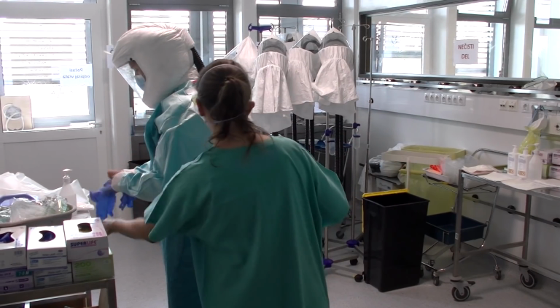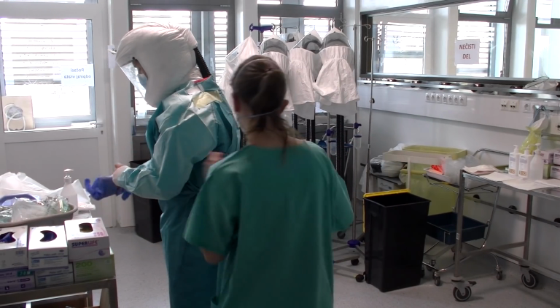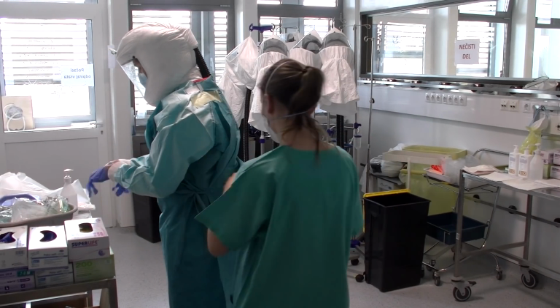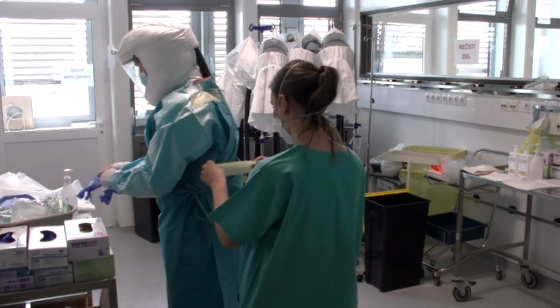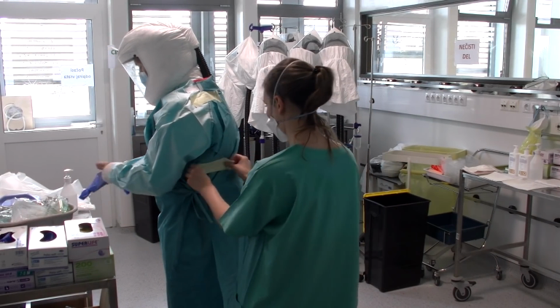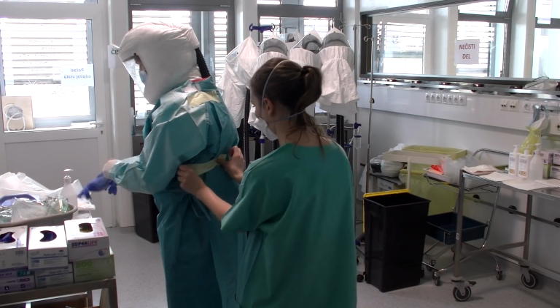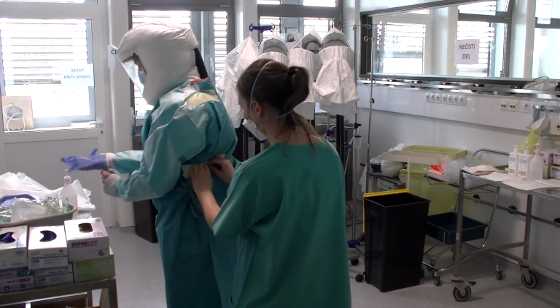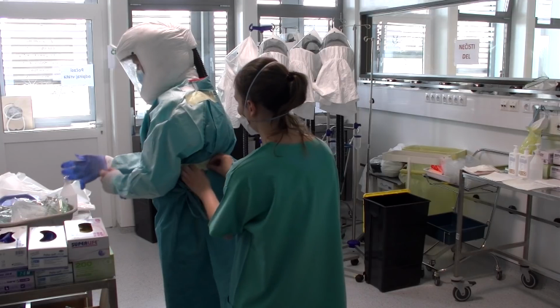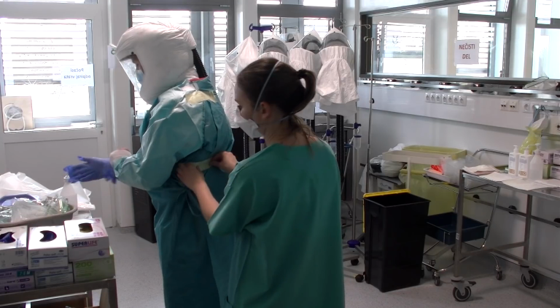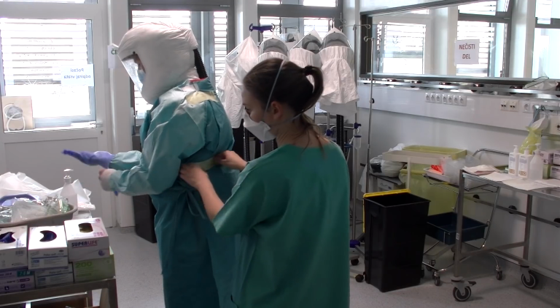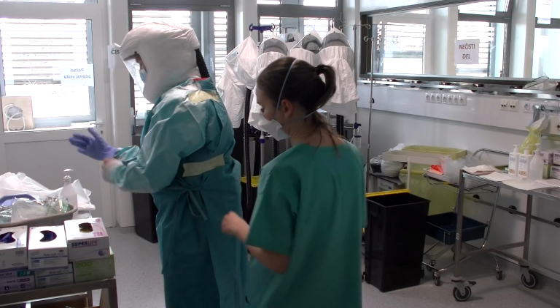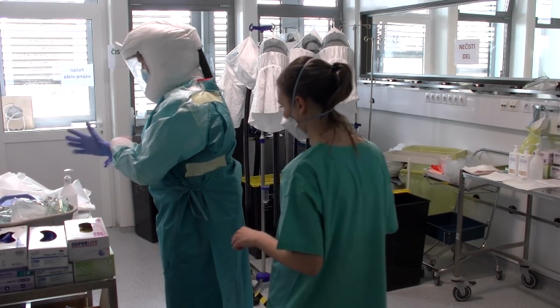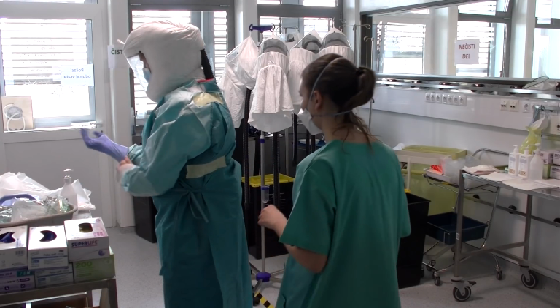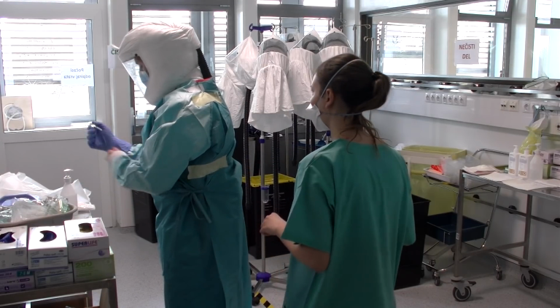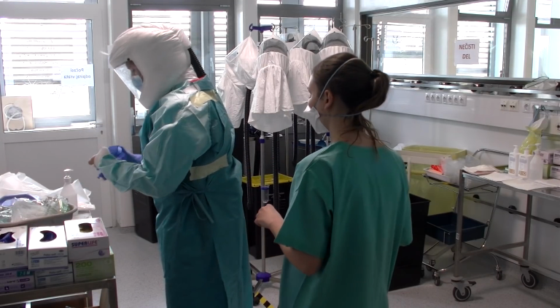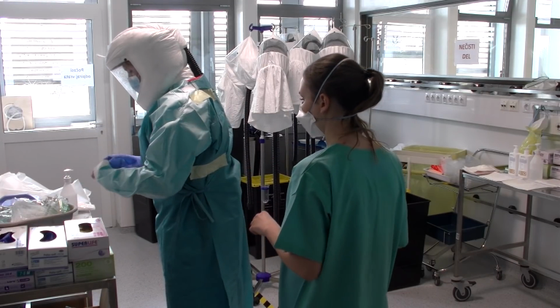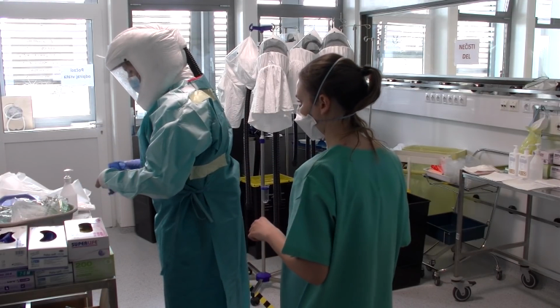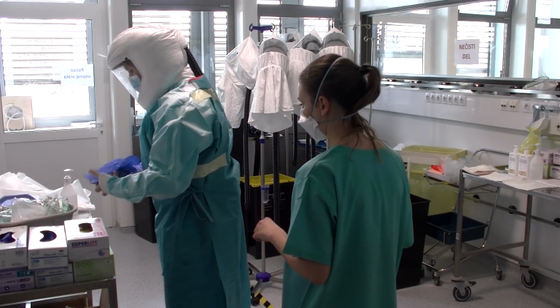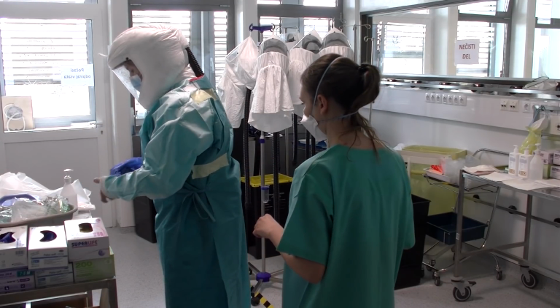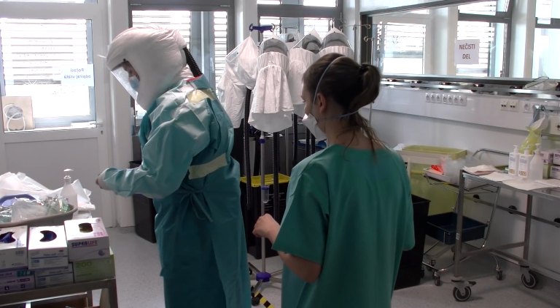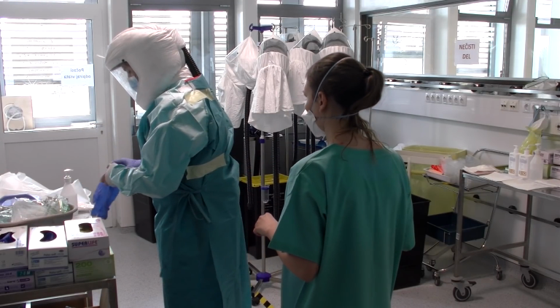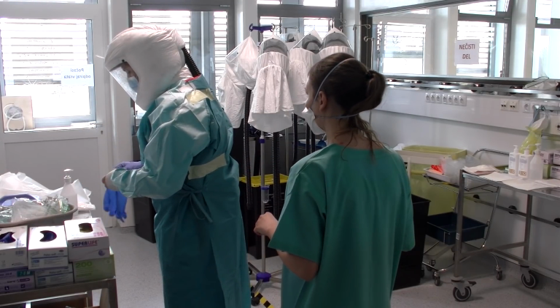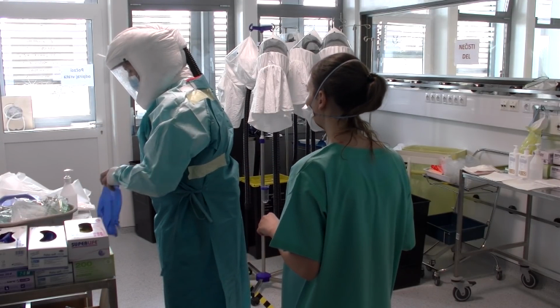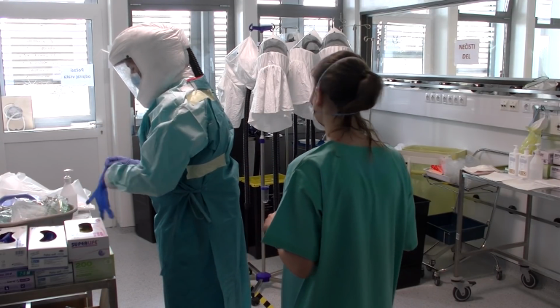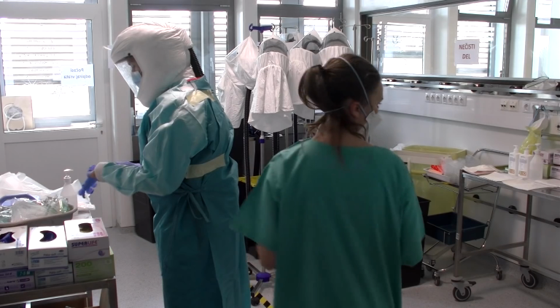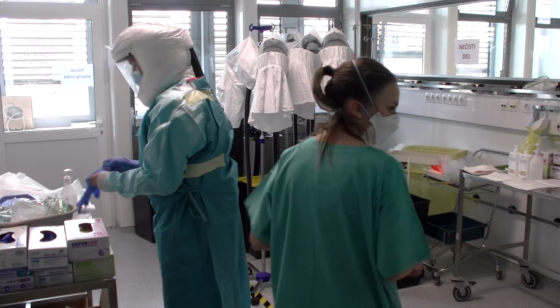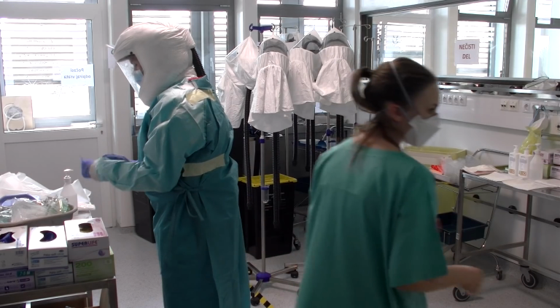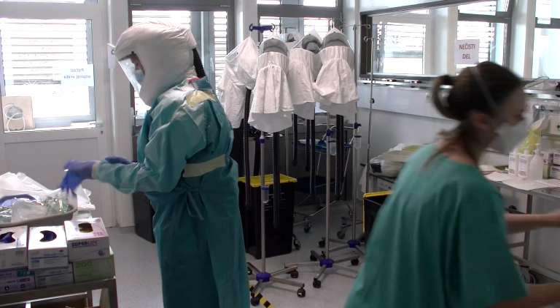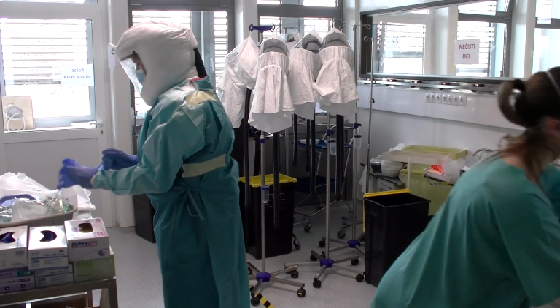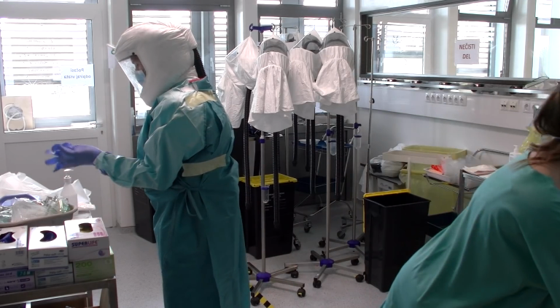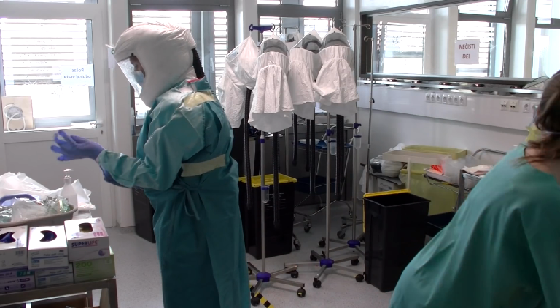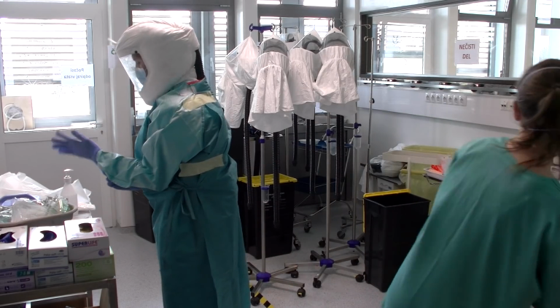Še posebej pomembno je, da znamo opremo dobro pravilno obleči, če bolj pomembno pa sleči, da se ne samim plaščenemu in potem ne kontaminiramo.